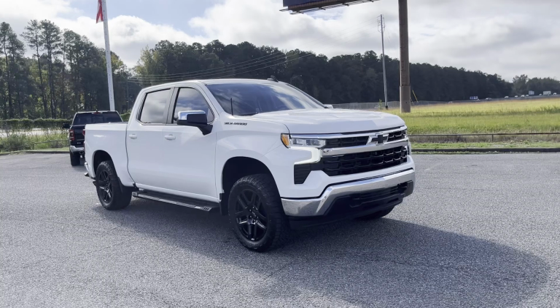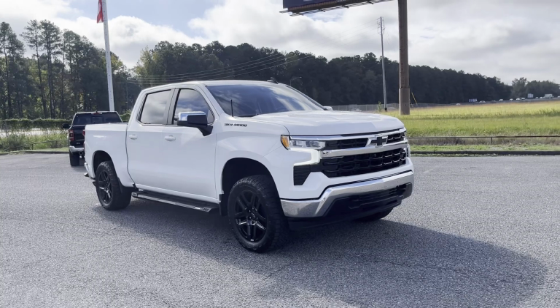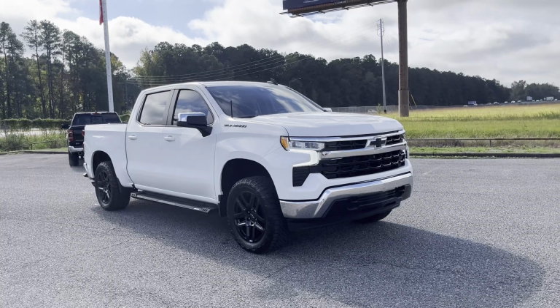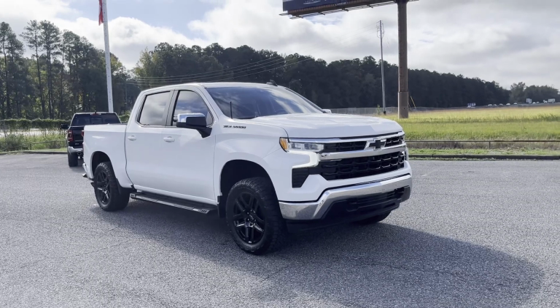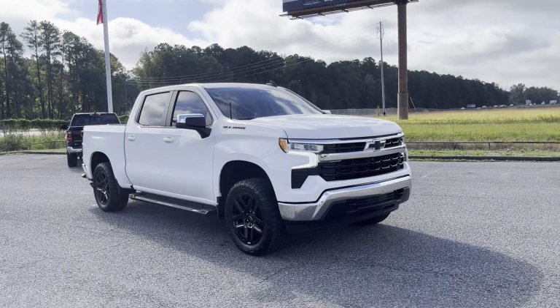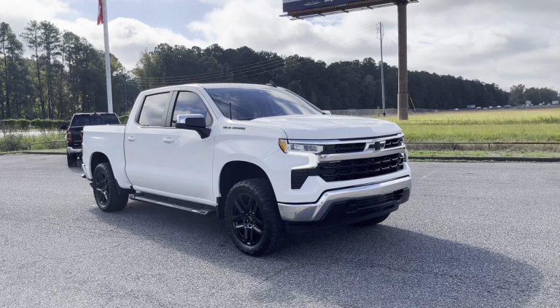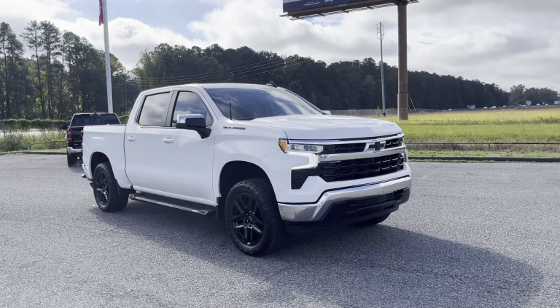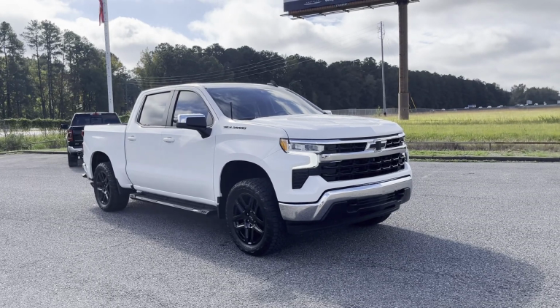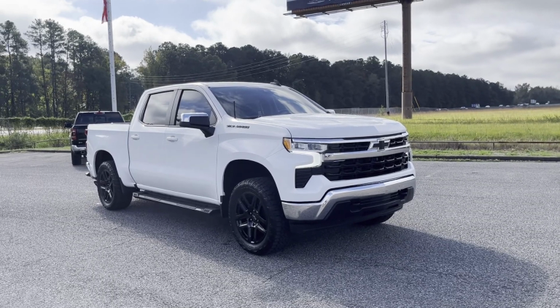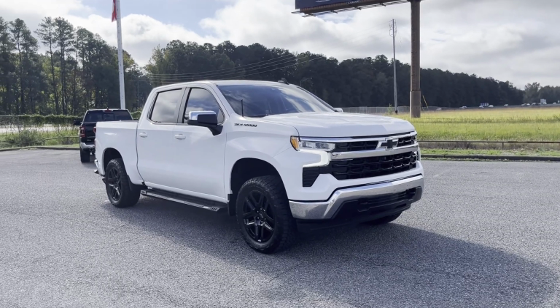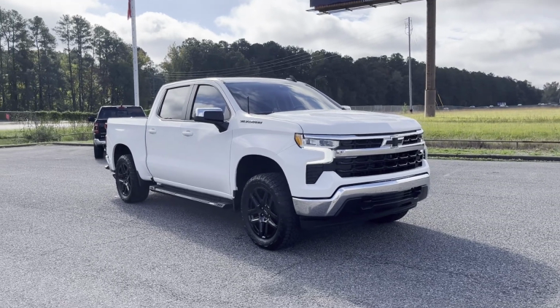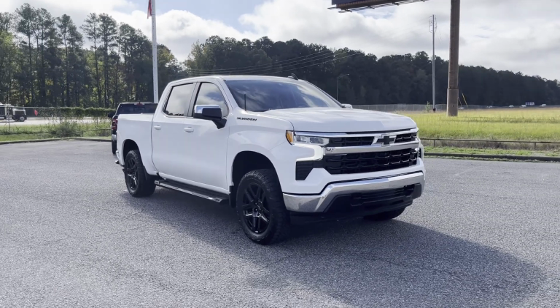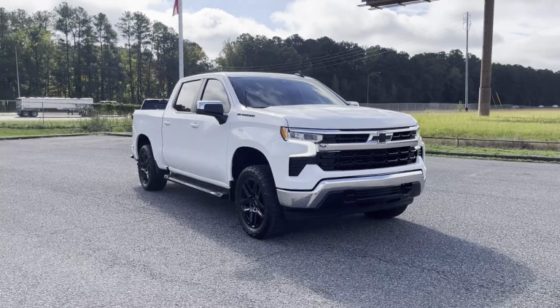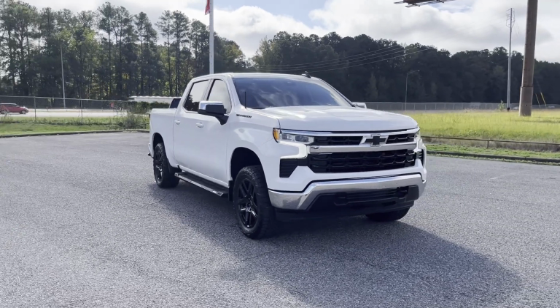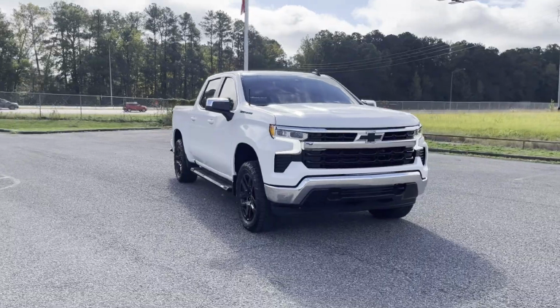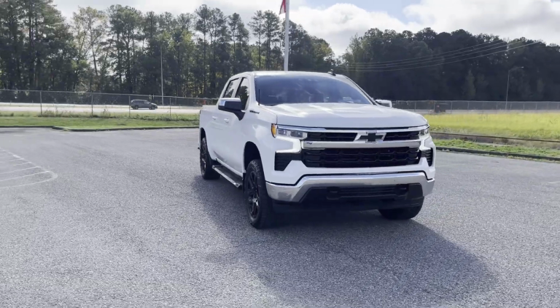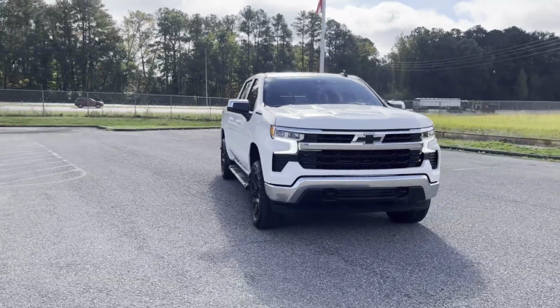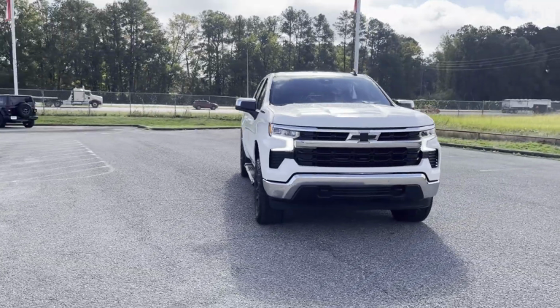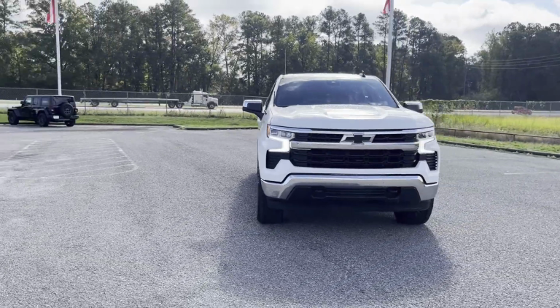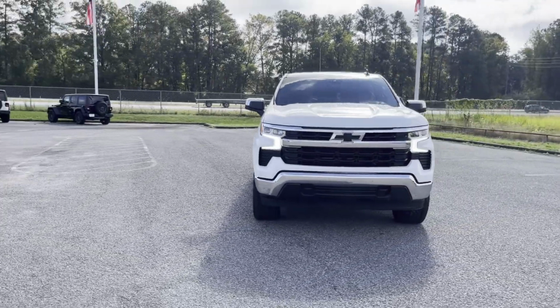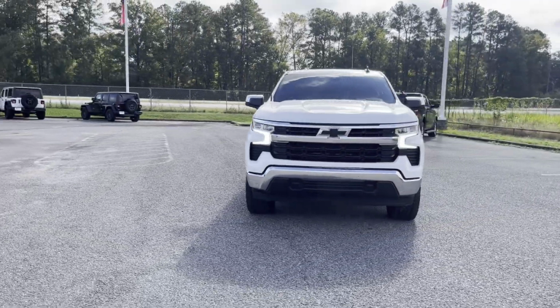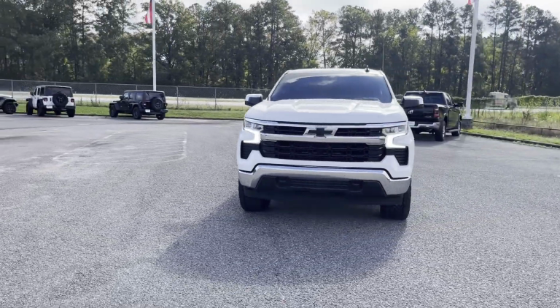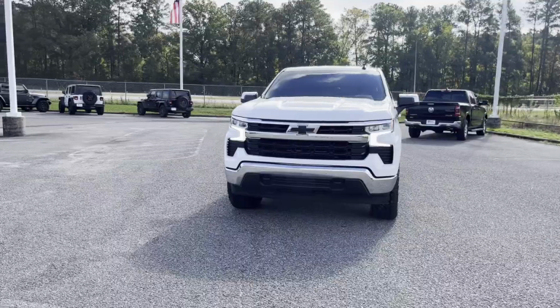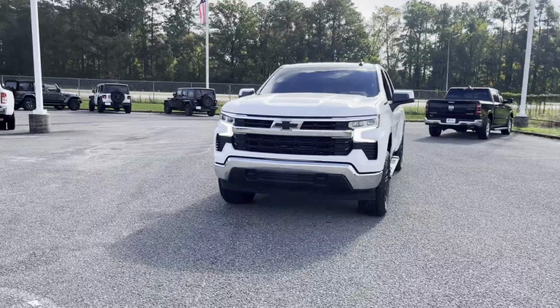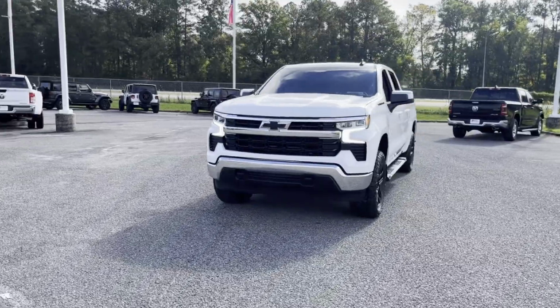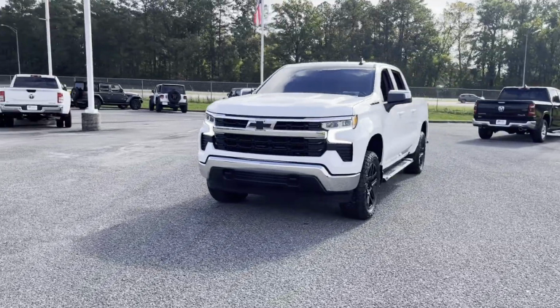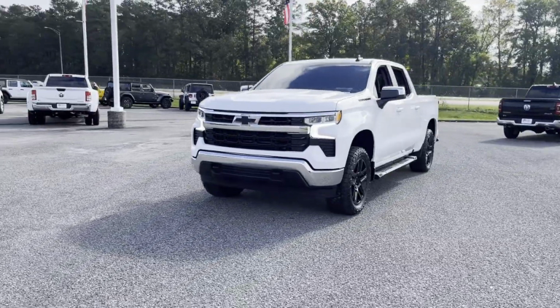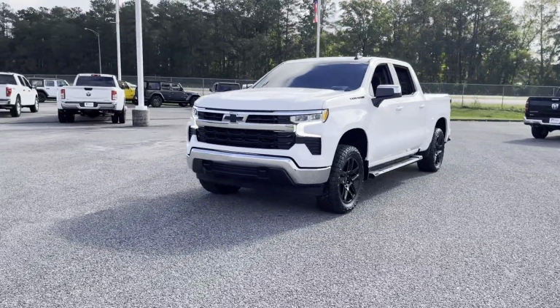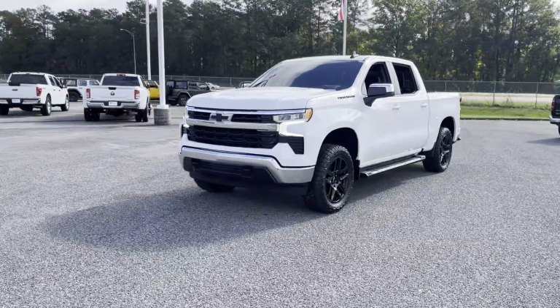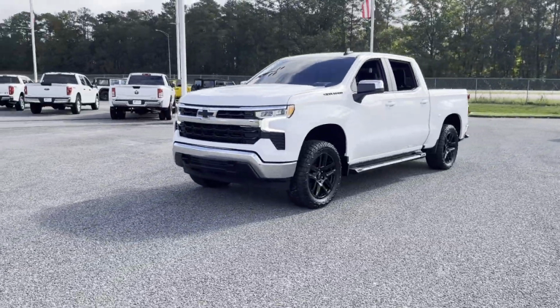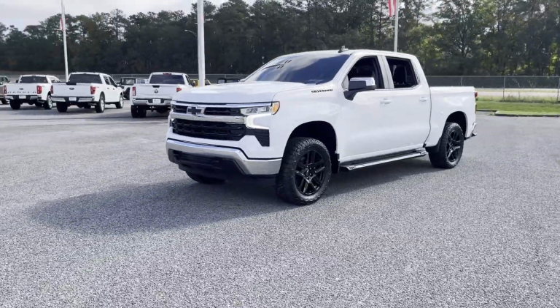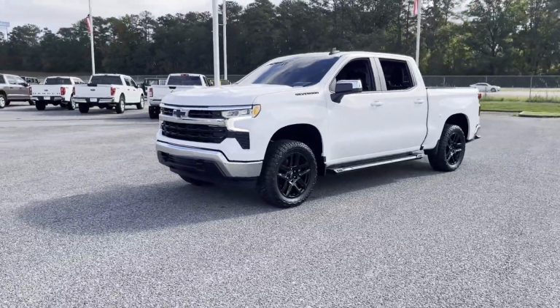2023 Chevrolet Silverado 1500. With less than 9,000 miles on the odometer, this pickup truck offers two full rows of seating for premium comfort.